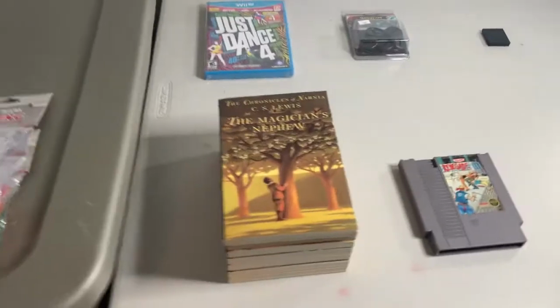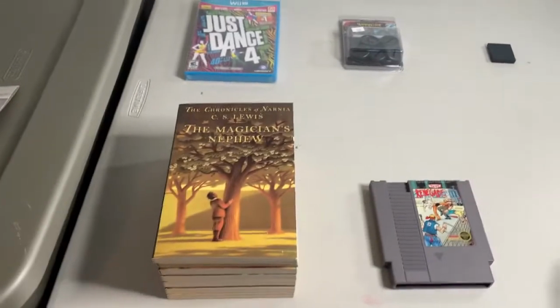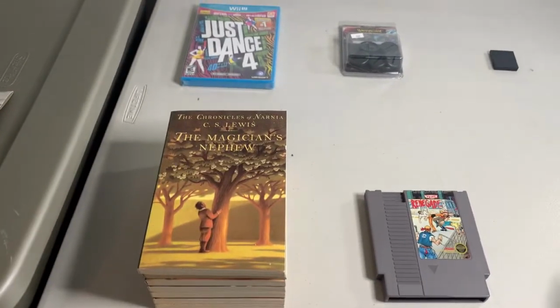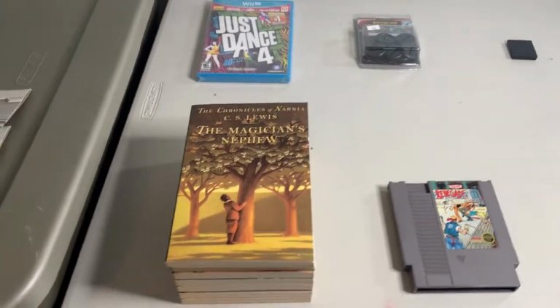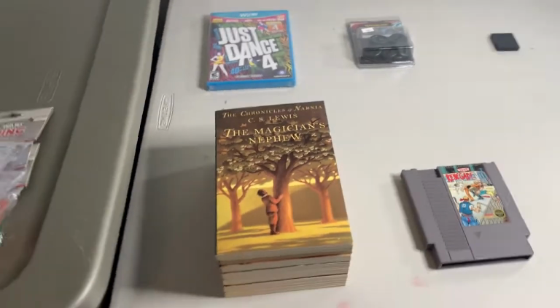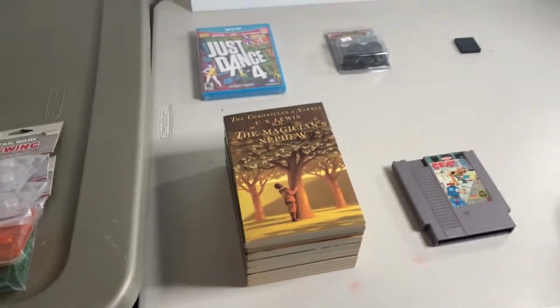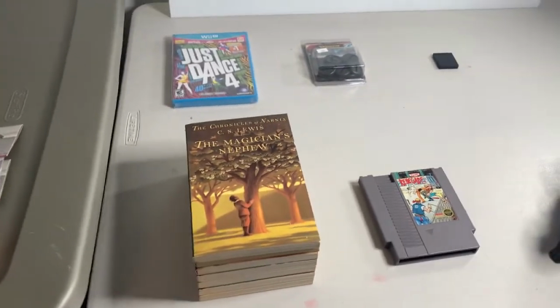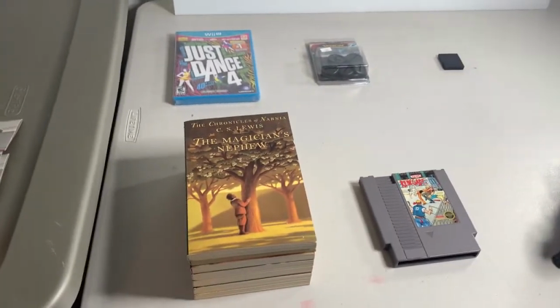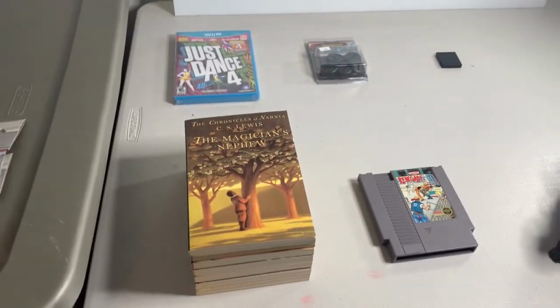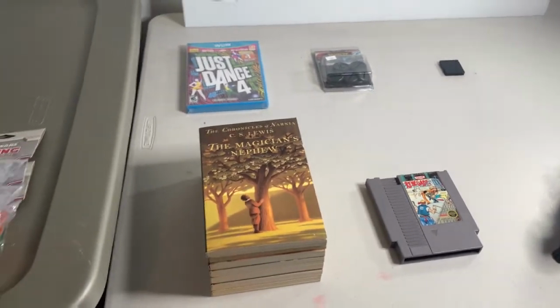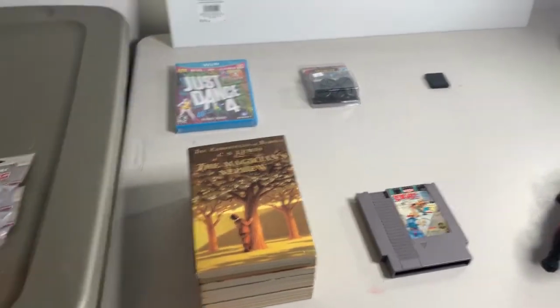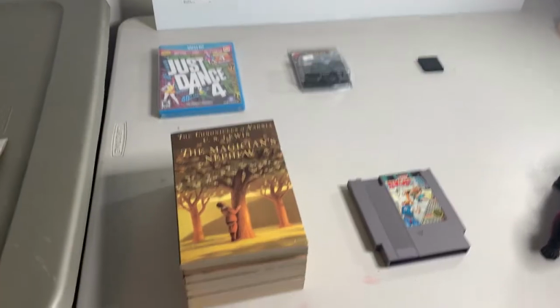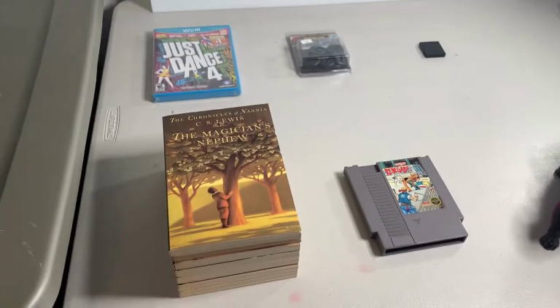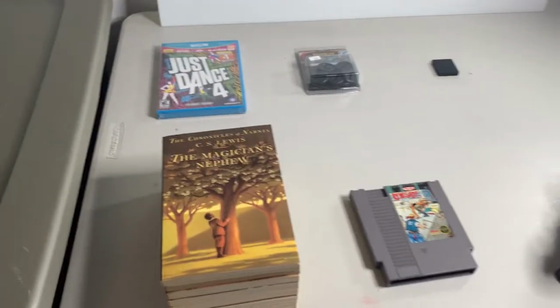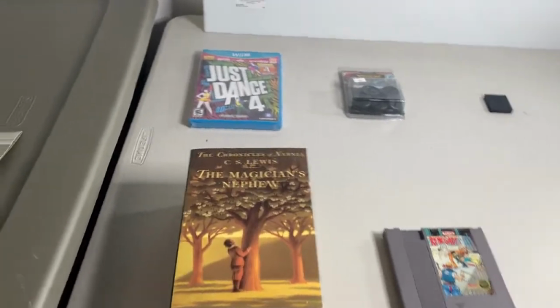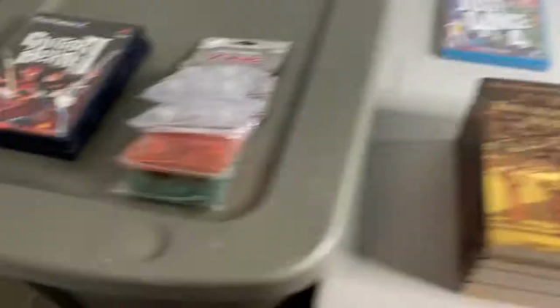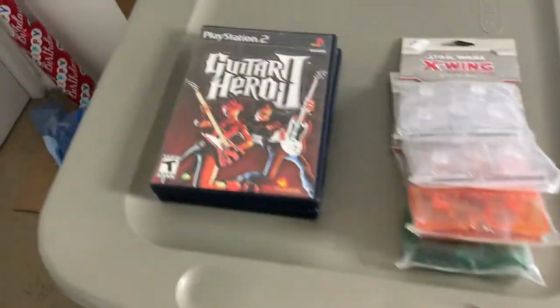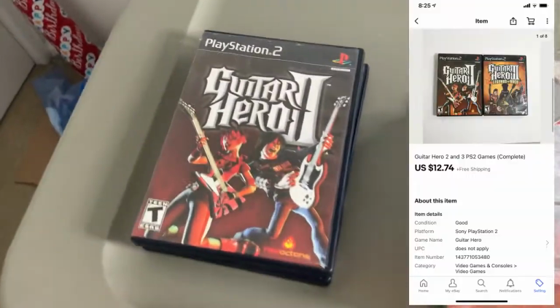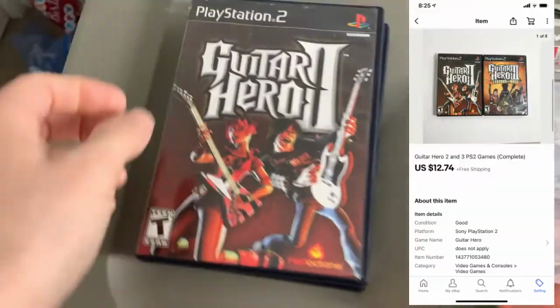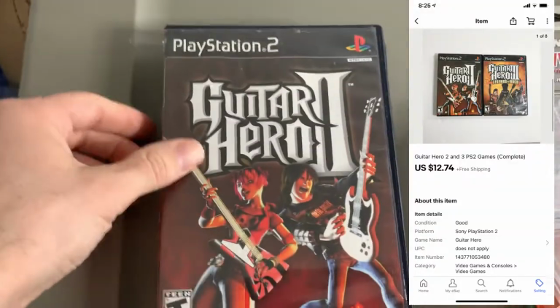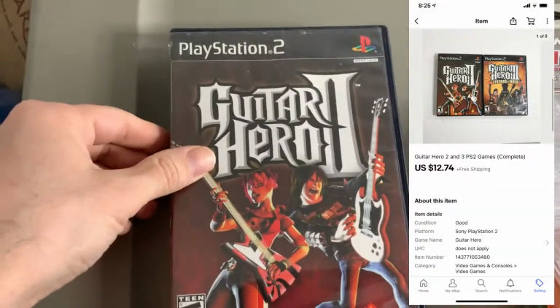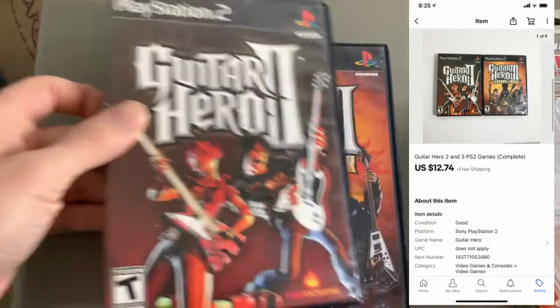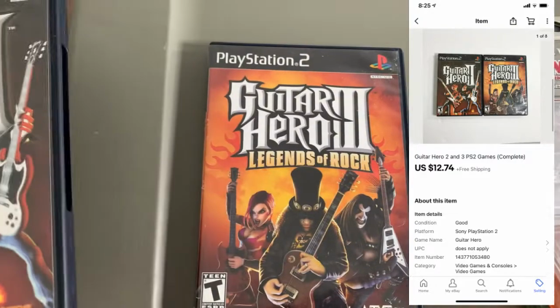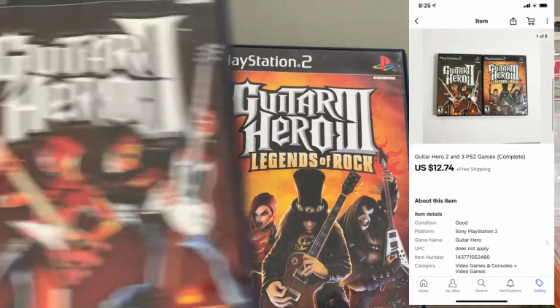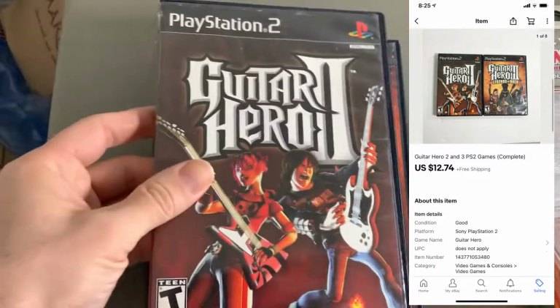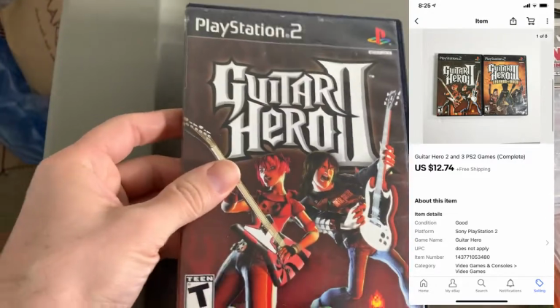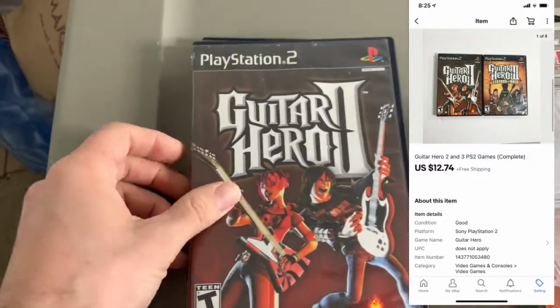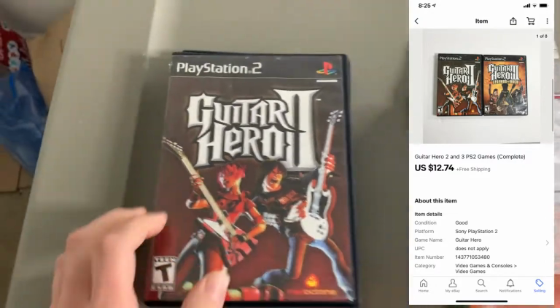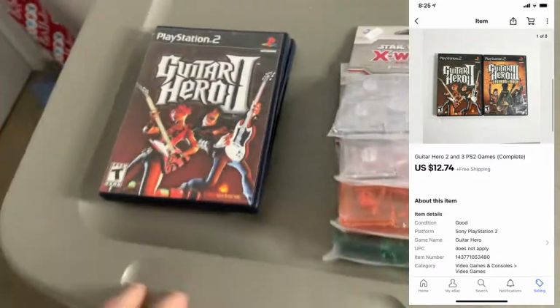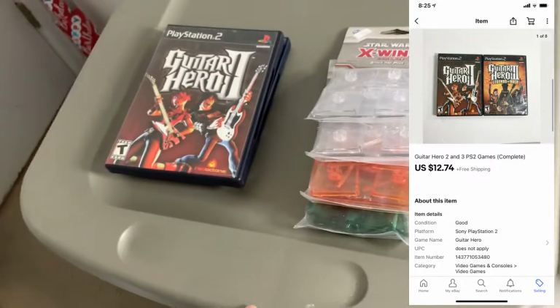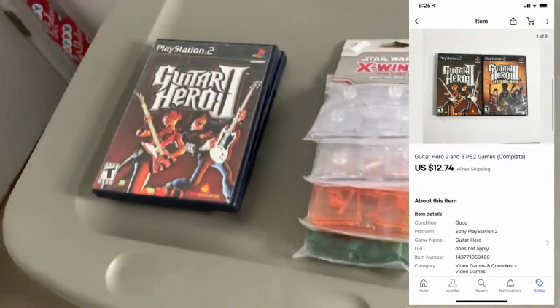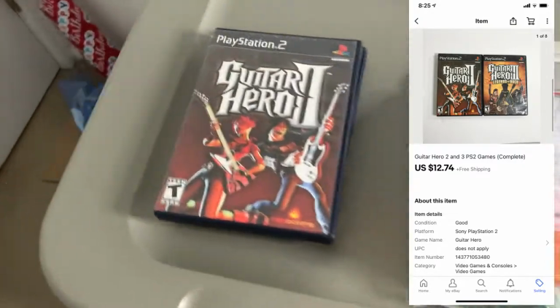It is early Thursday morning. I have eight orders to pack up and ship out, and then after that the plan is to go to a couple sales. First up, sold this lot of two PS2 games — Guitar Hero 2 and 3. These are both pre-owned, however they're complete. The lot sold for $12.74.